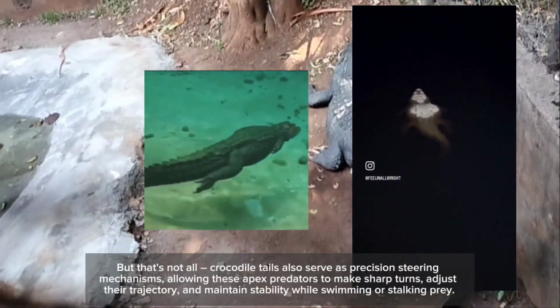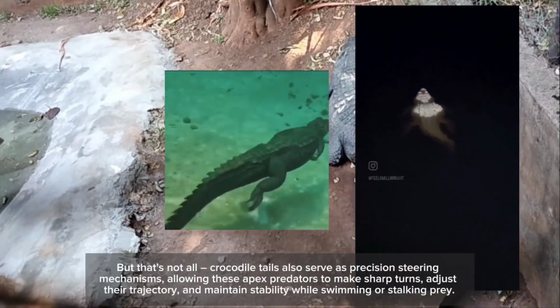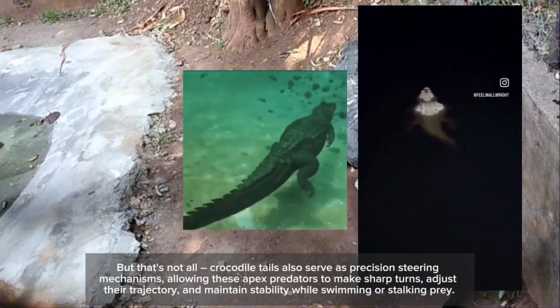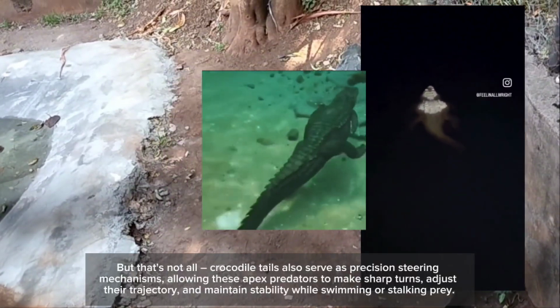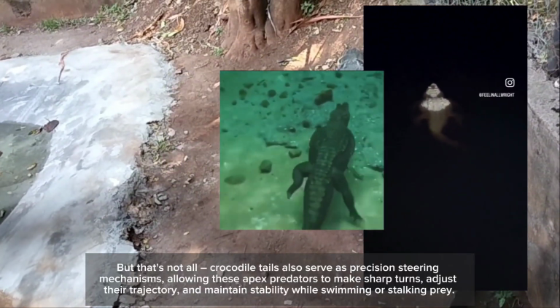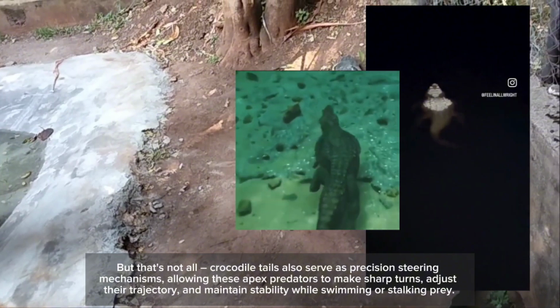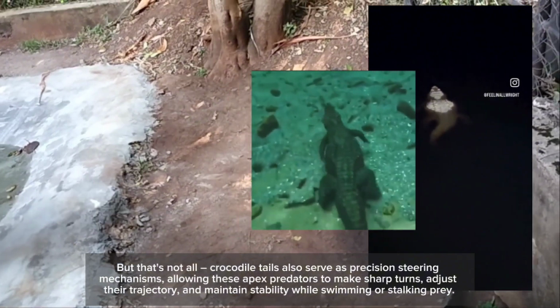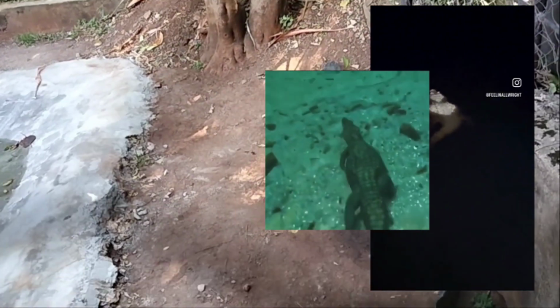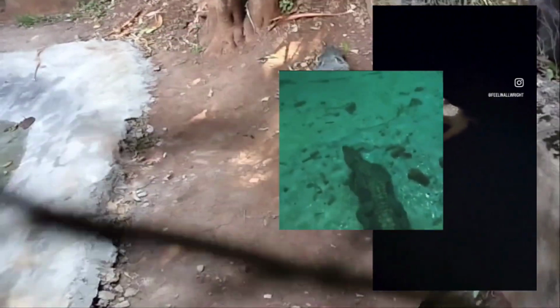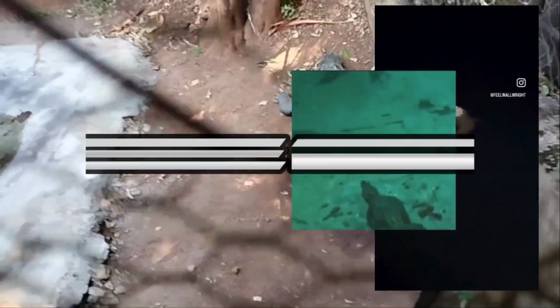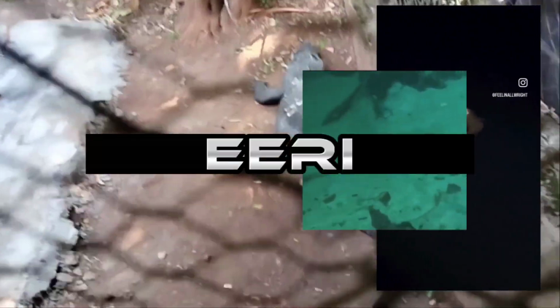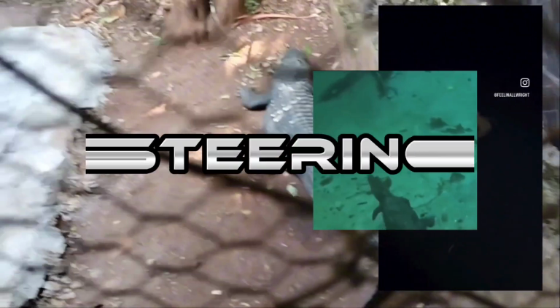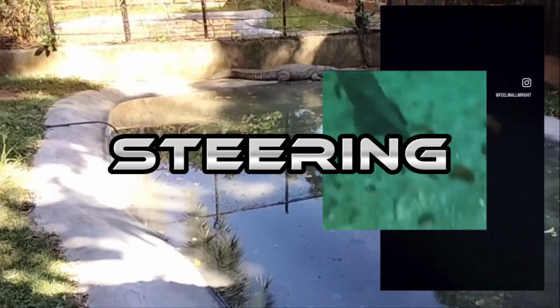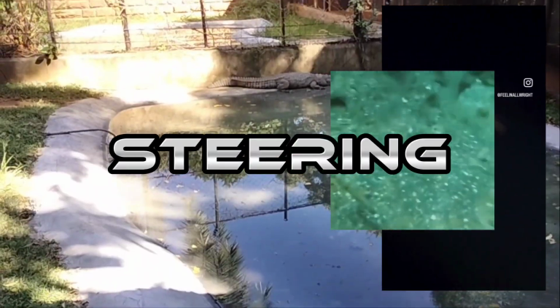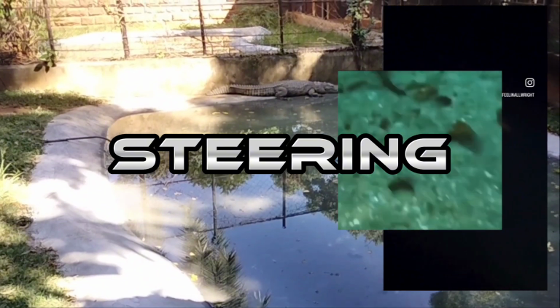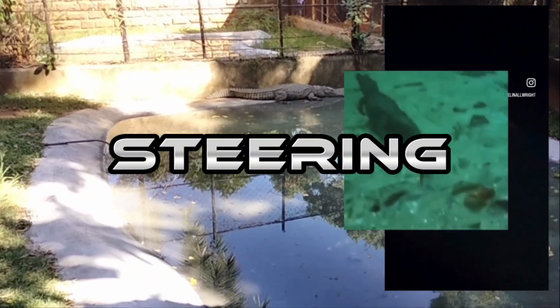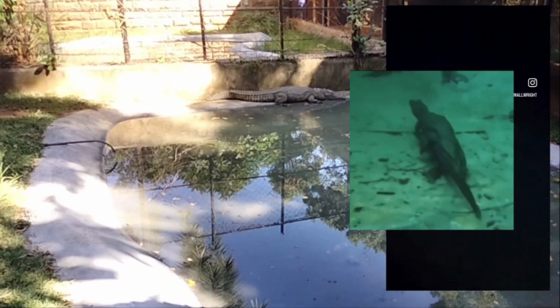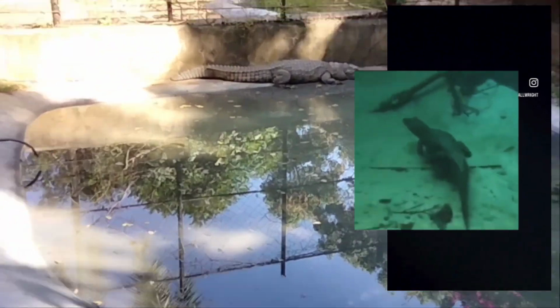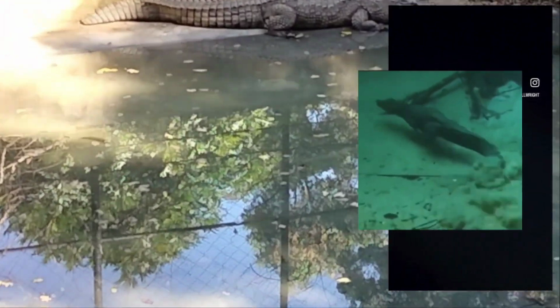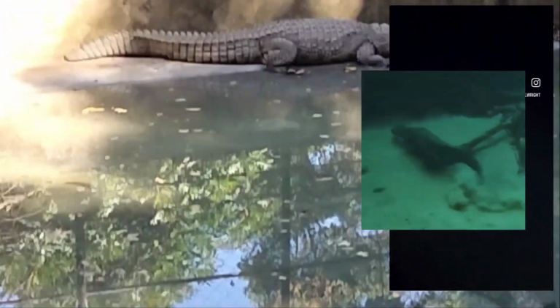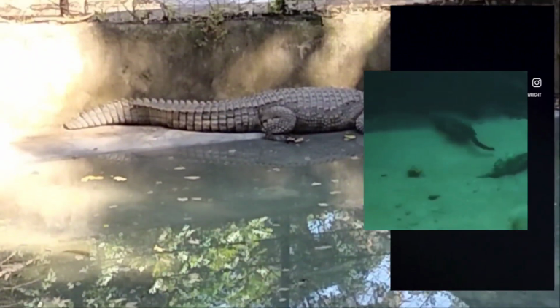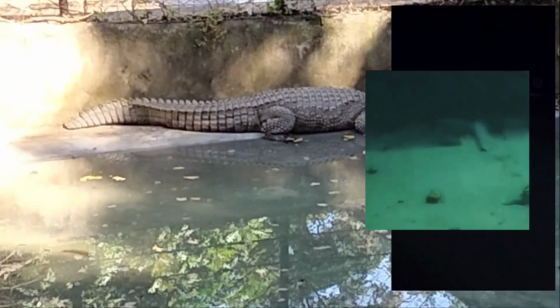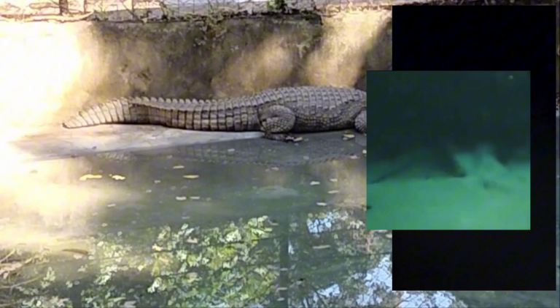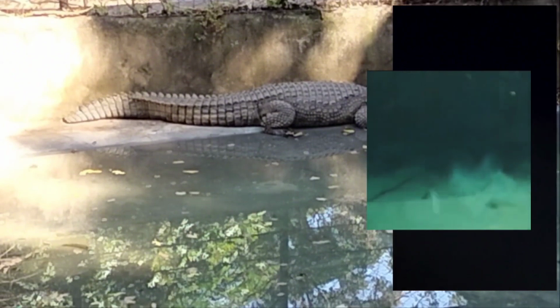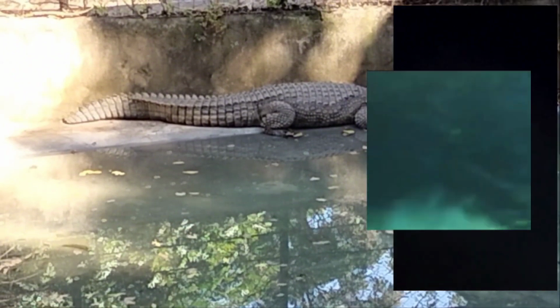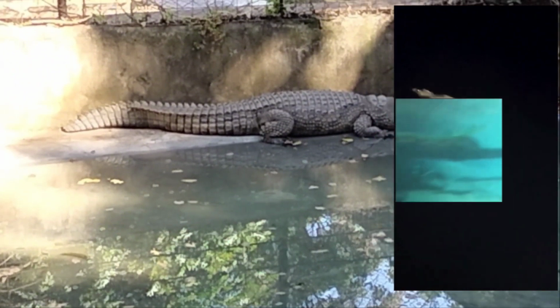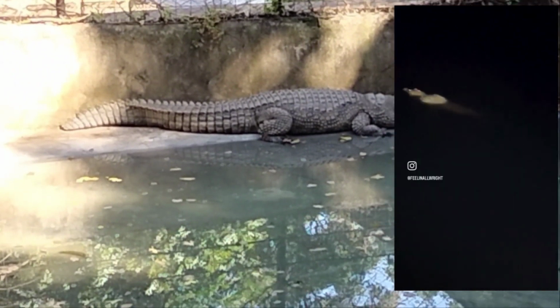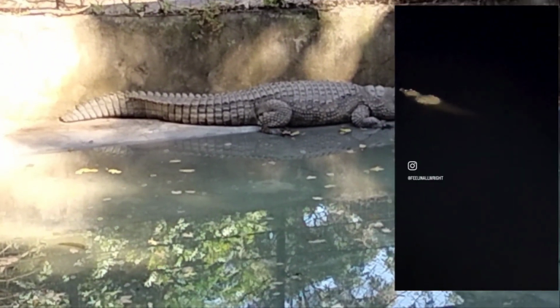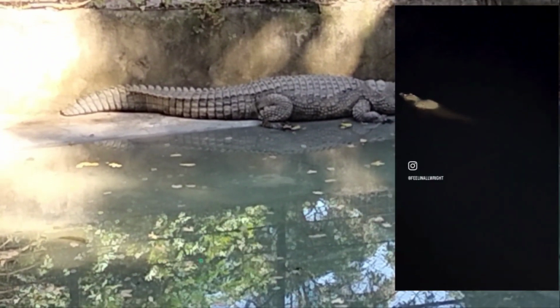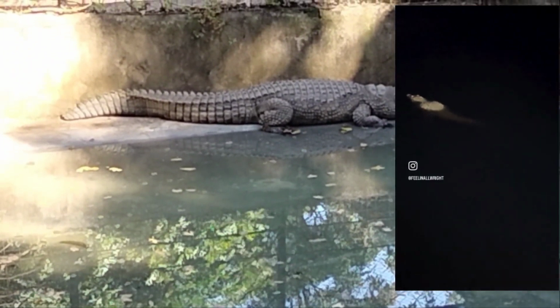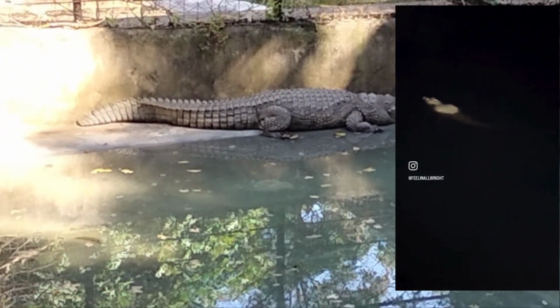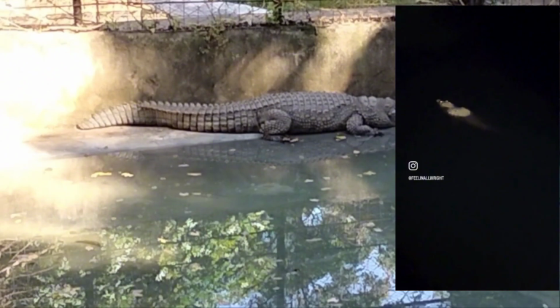Crocodile tails also serve as precision-steering mechanisms, allowing these apex predators to make sharp turns, adjust their trajectory, and maintain stability while swimming or stalking prey.